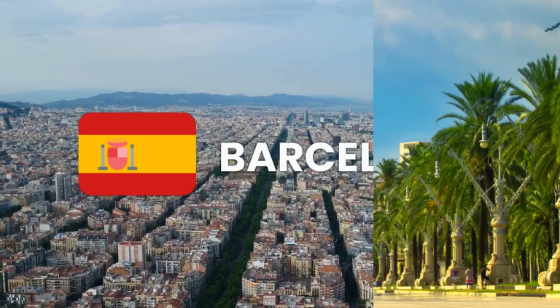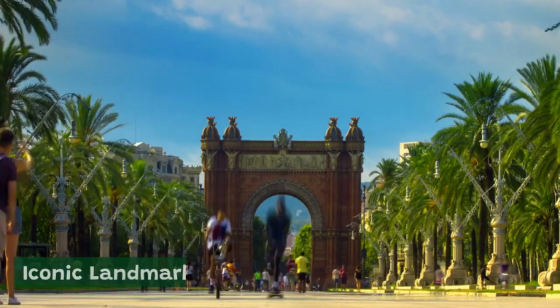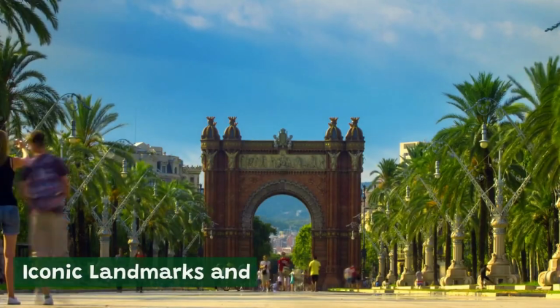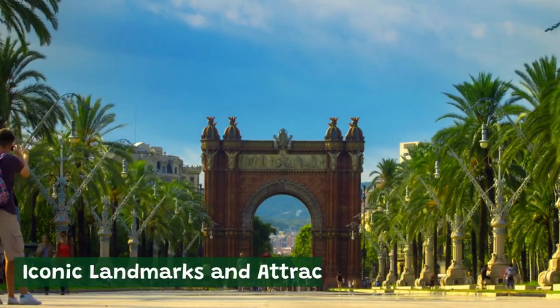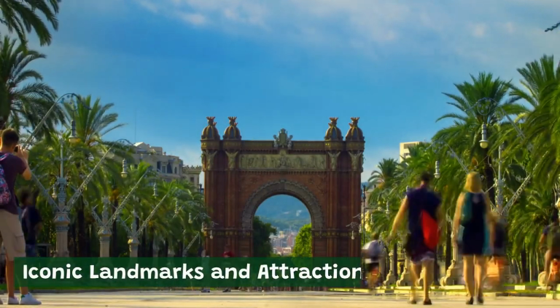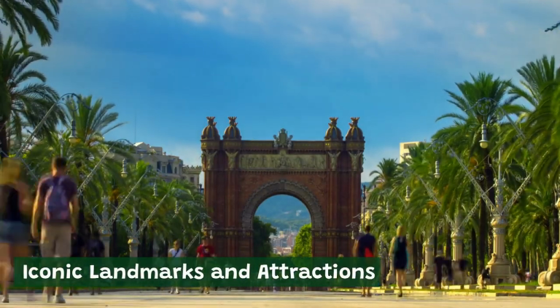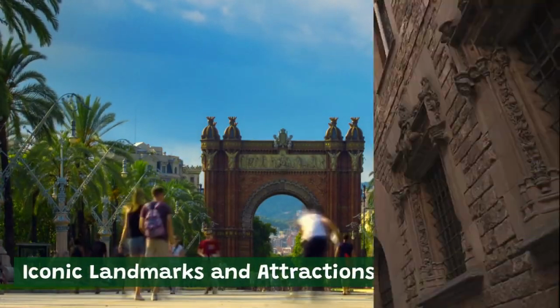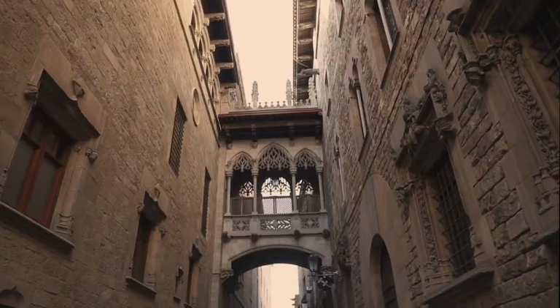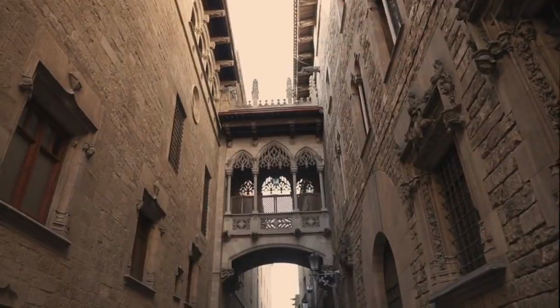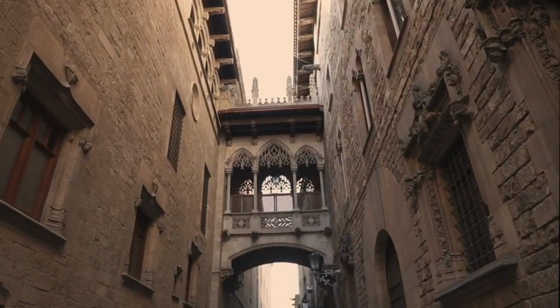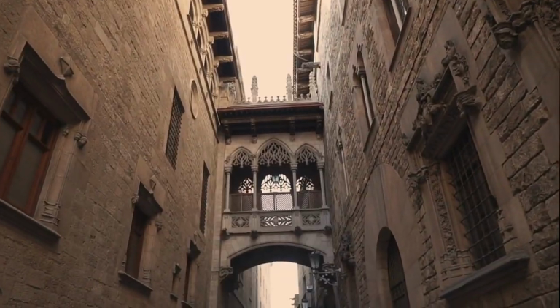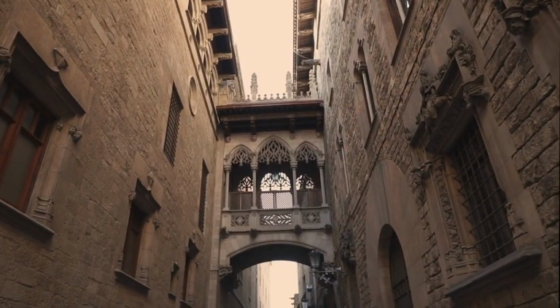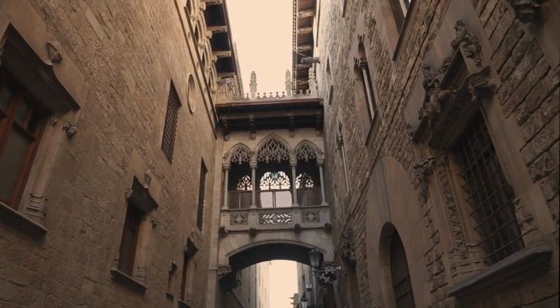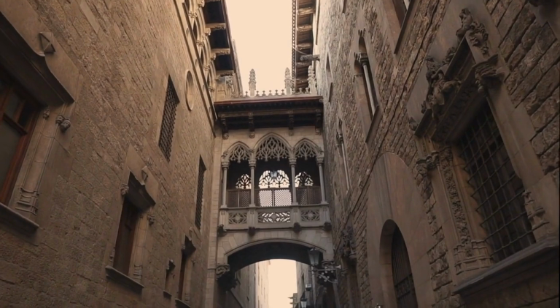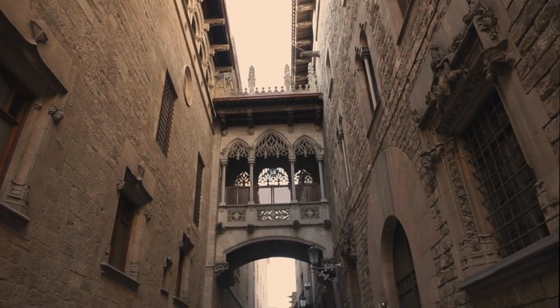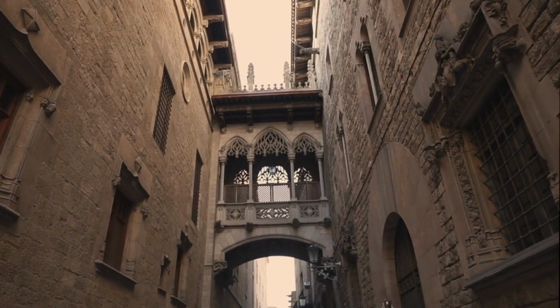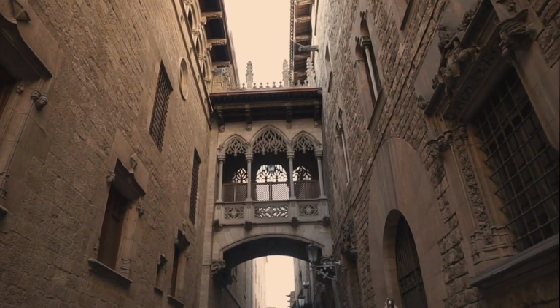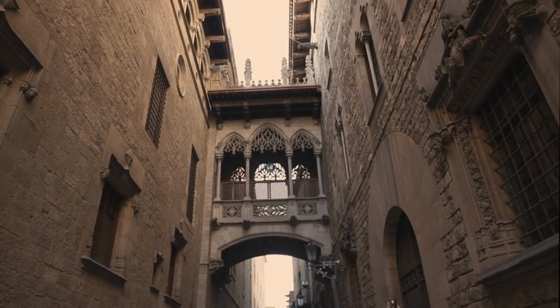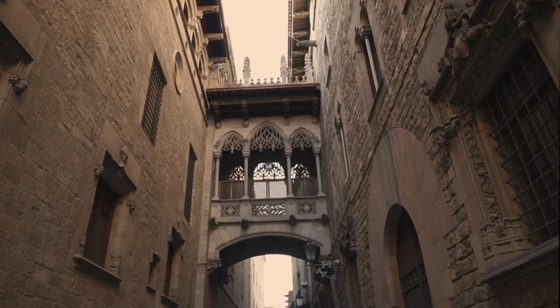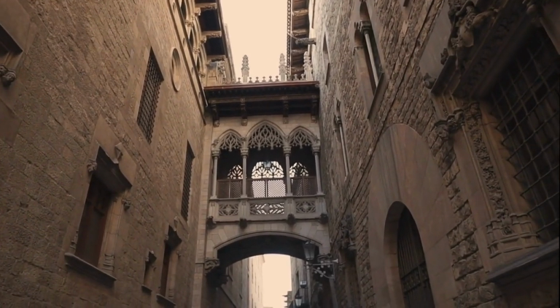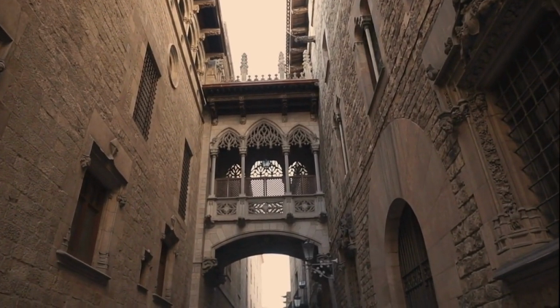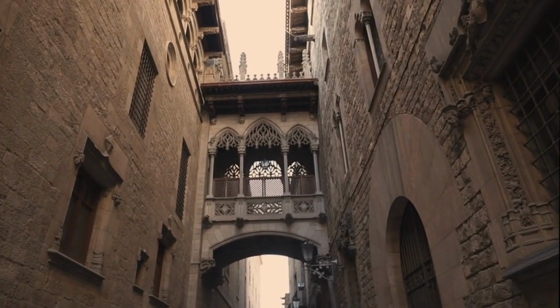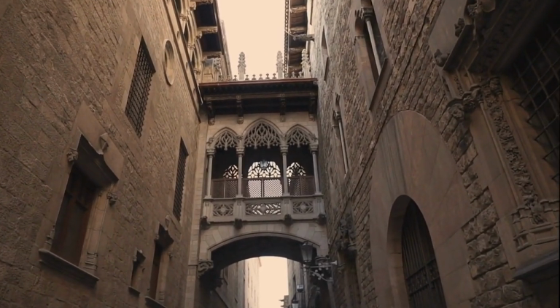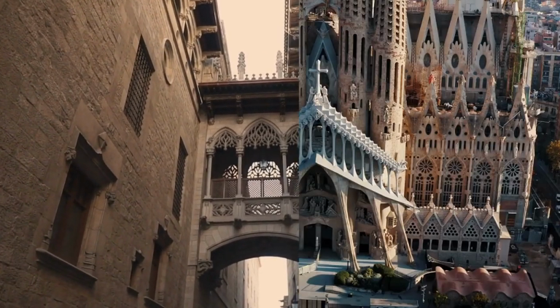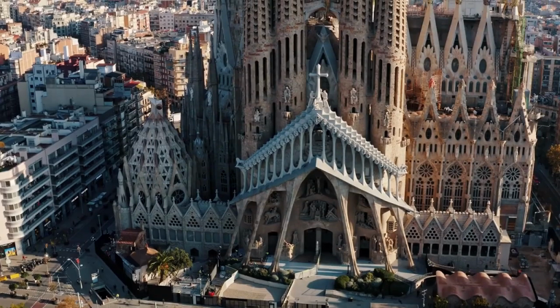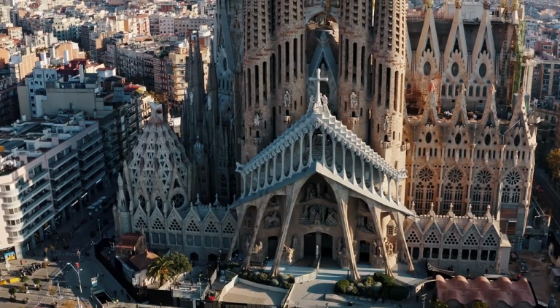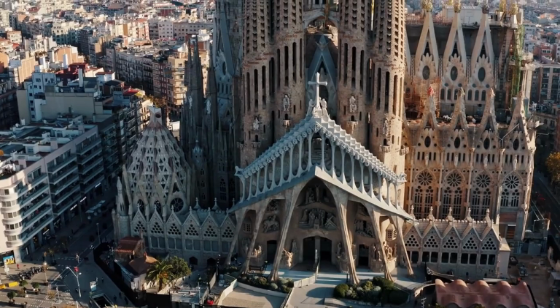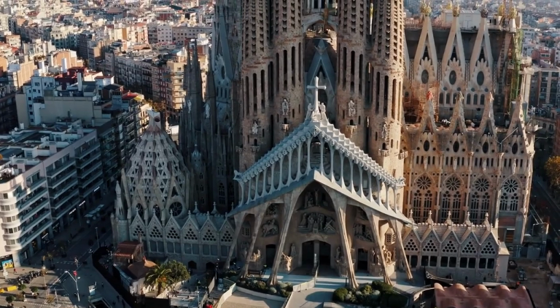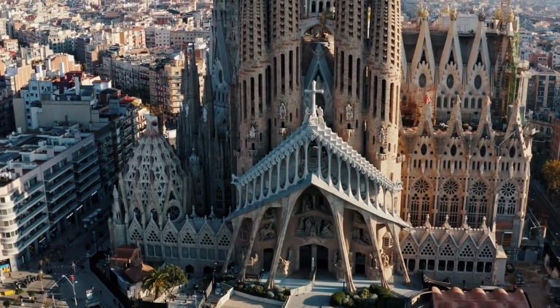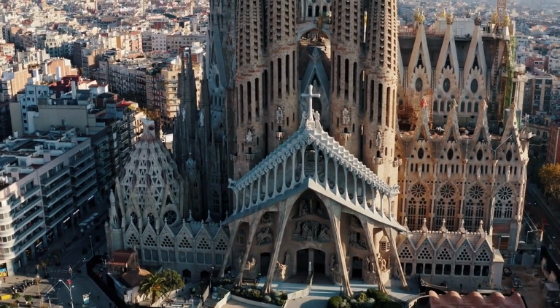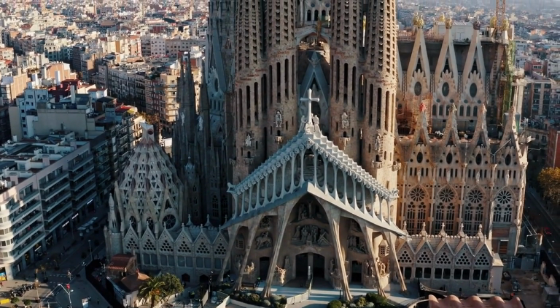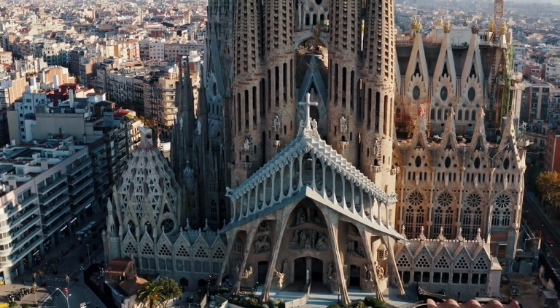Iconic Landmarks and Attractions. Barcelona is a city filled with iconic landmarks and attractions that are sure to leave a lasting impression on any visitor. Here are some of the must-see sights in Barcelona and what makes them so special.